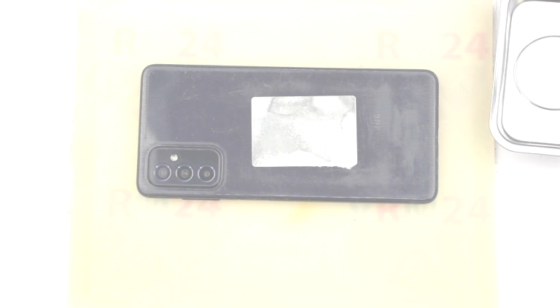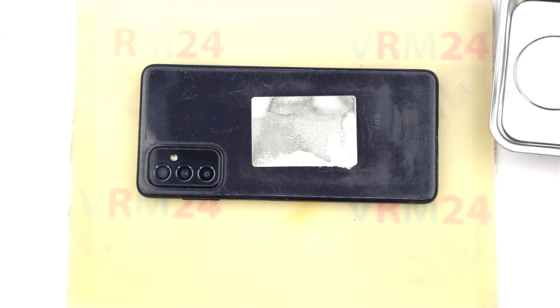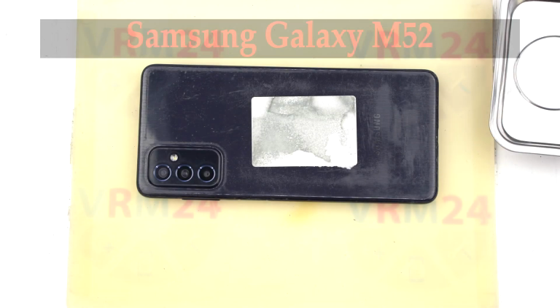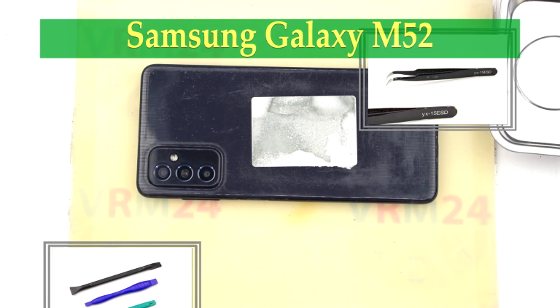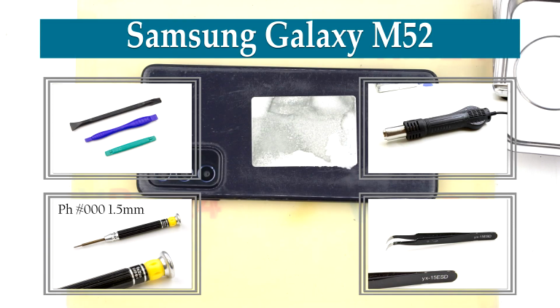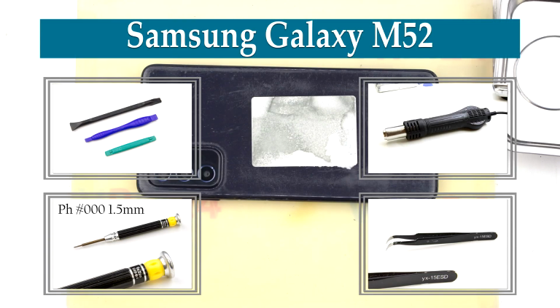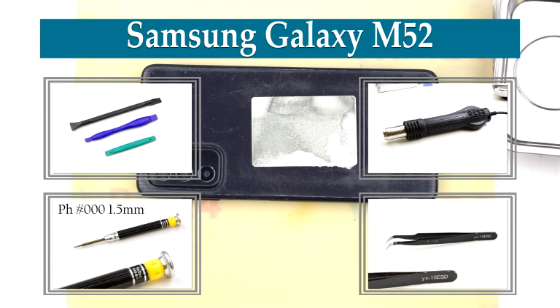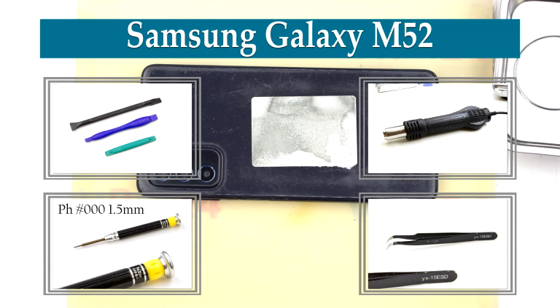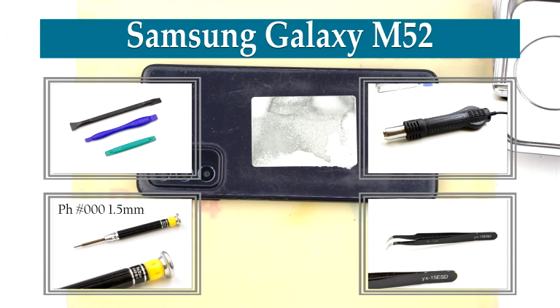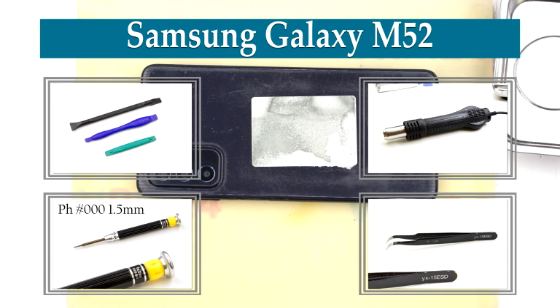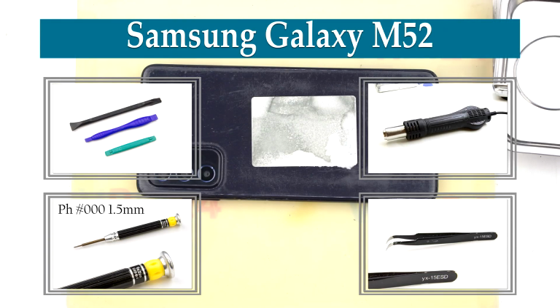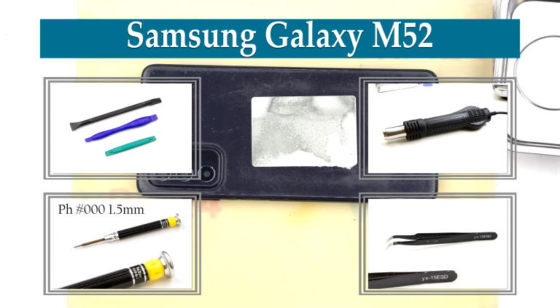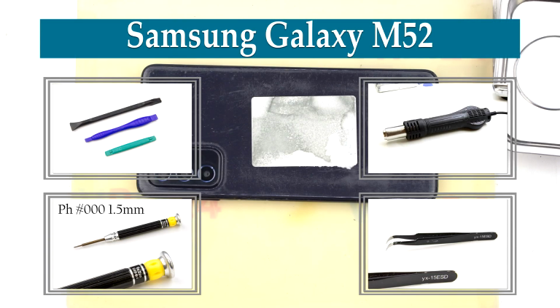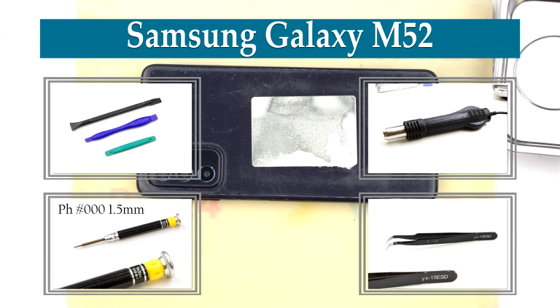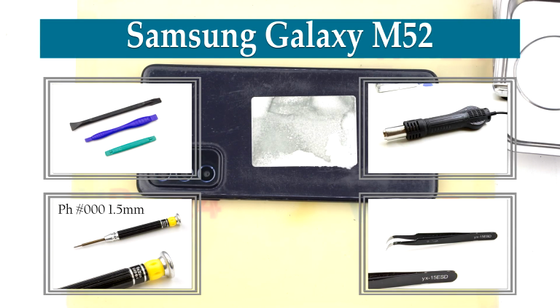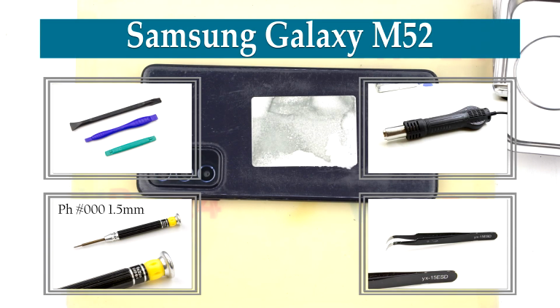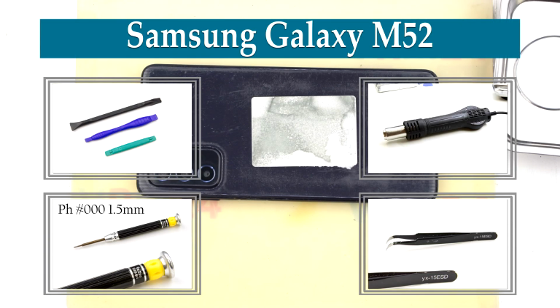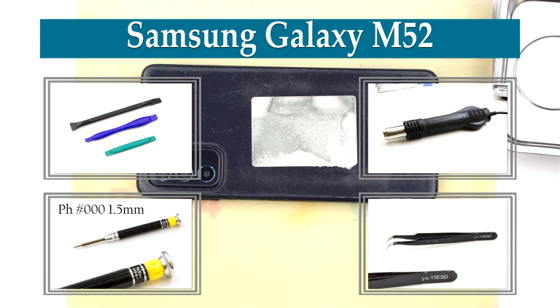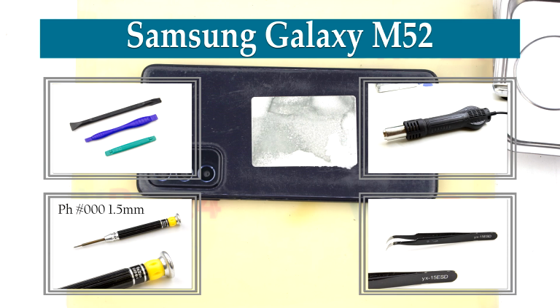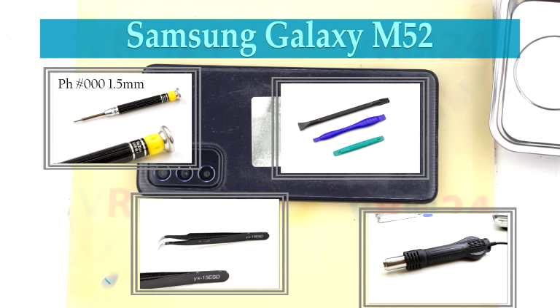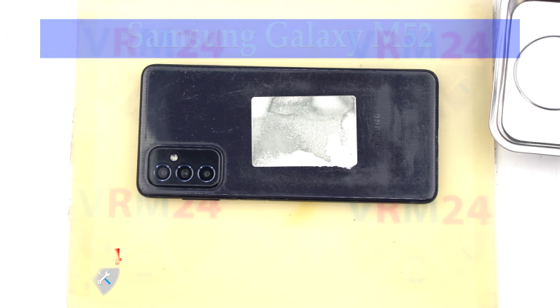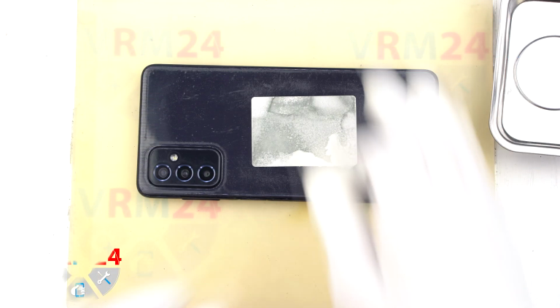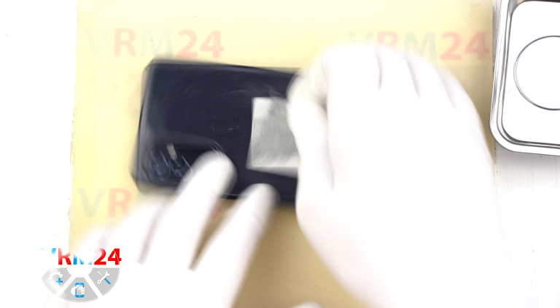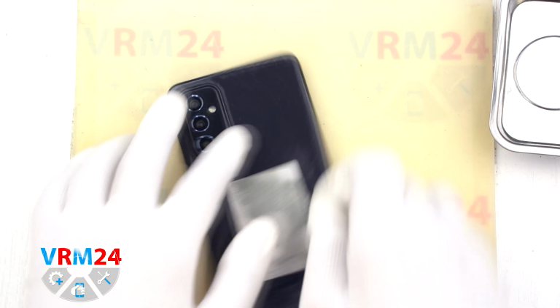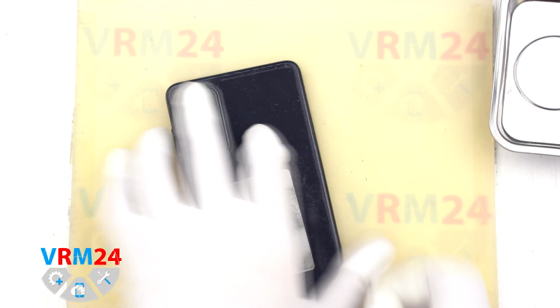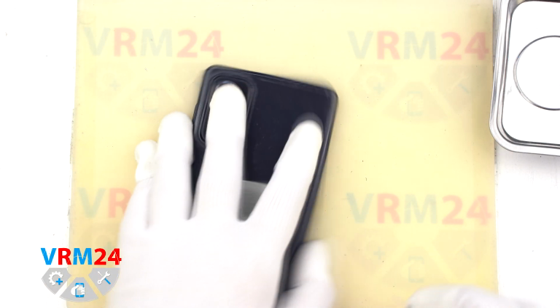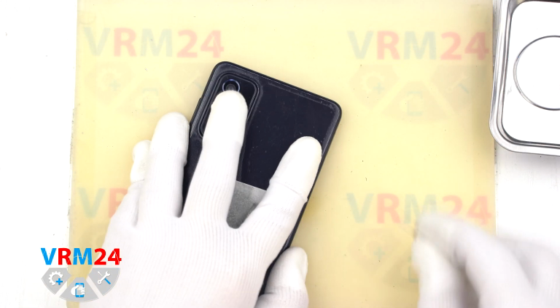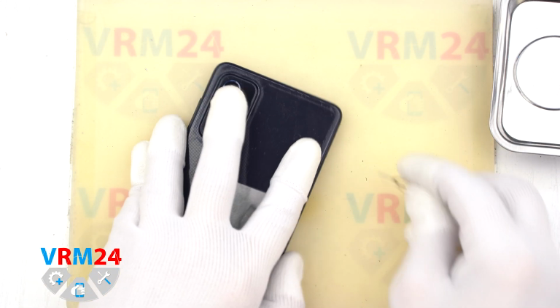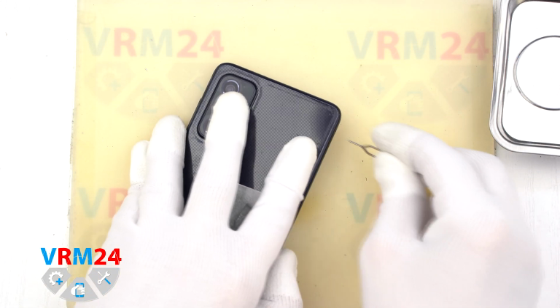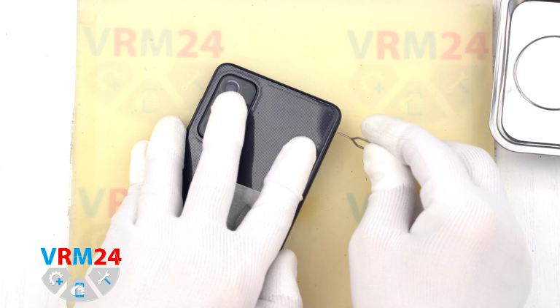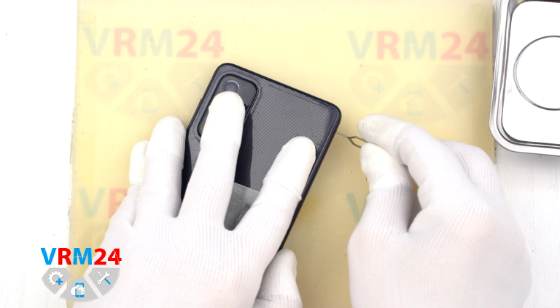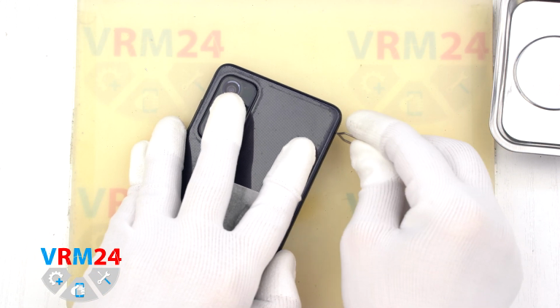Hi guys, you are on VRM24.com and today we are going to assemble Samsung Galaxy M52.